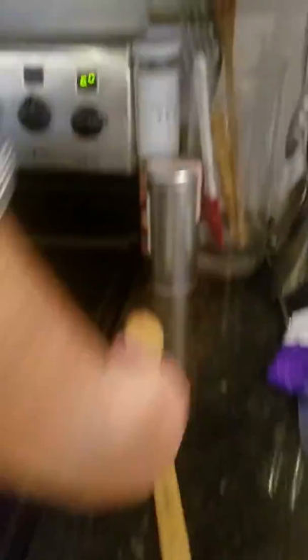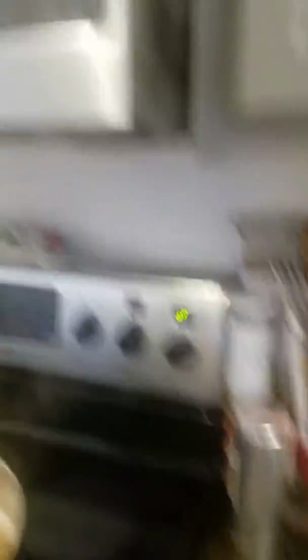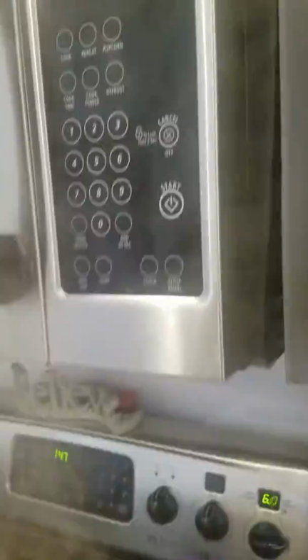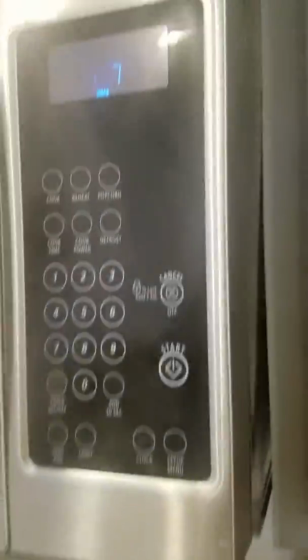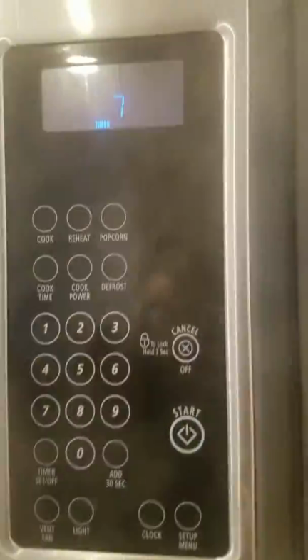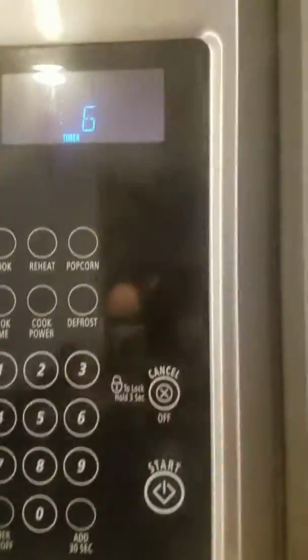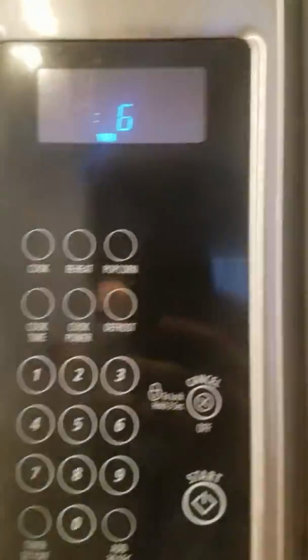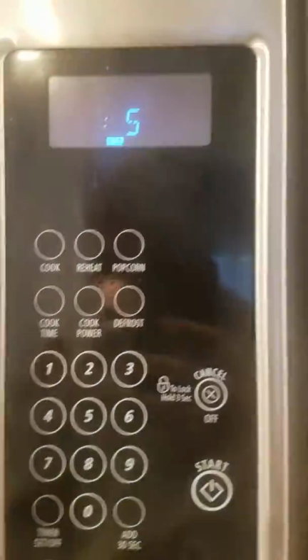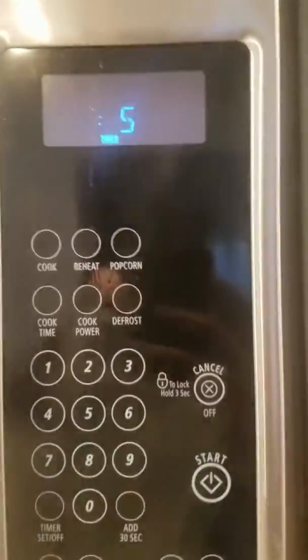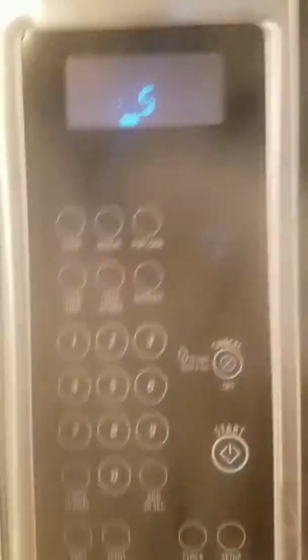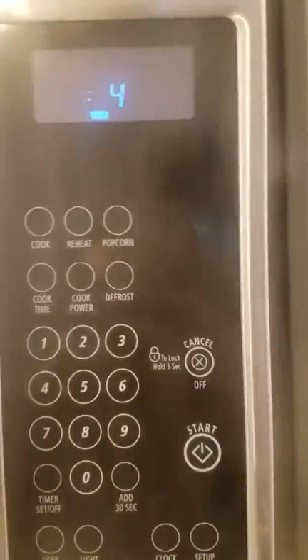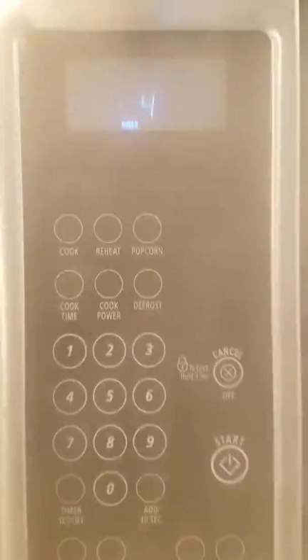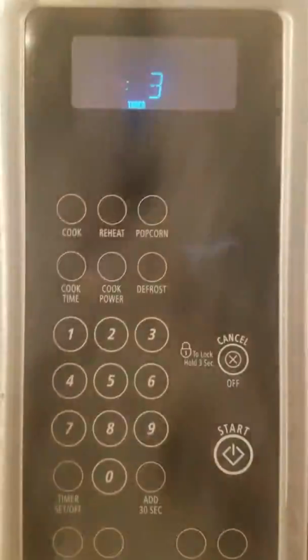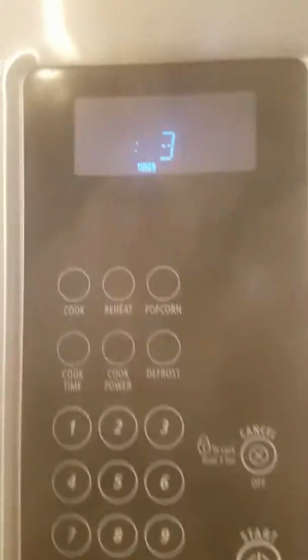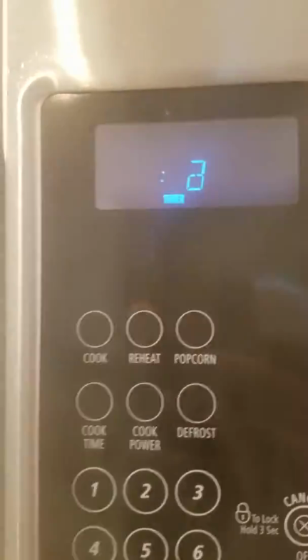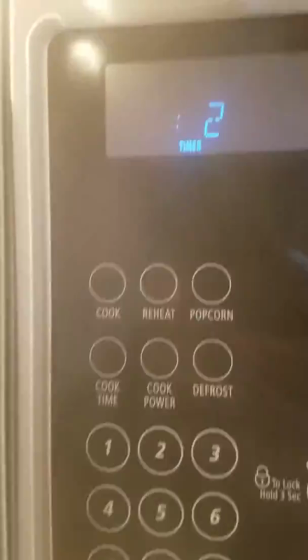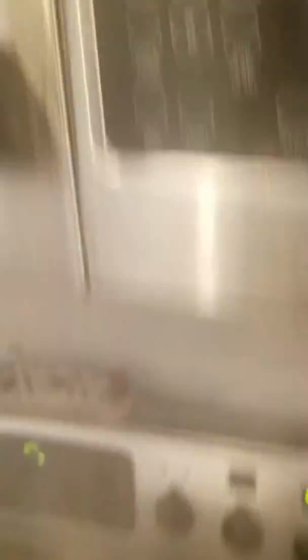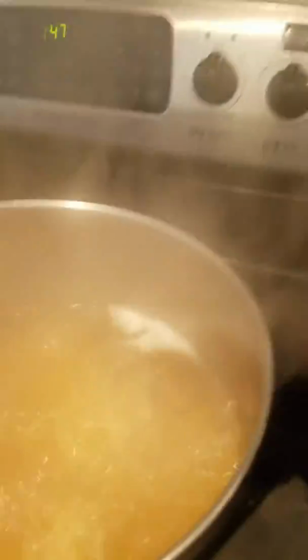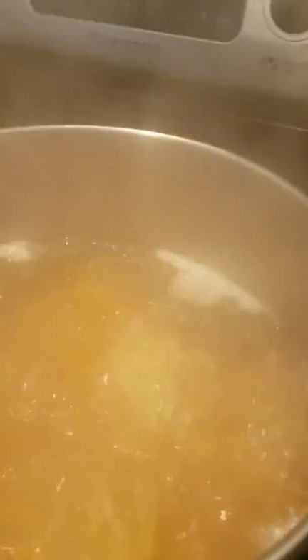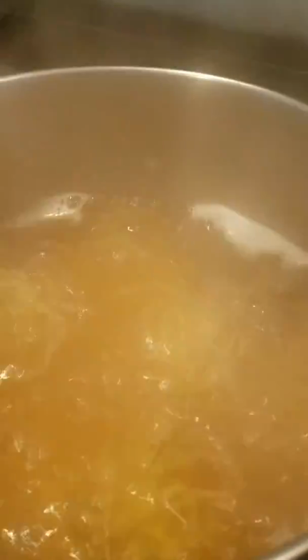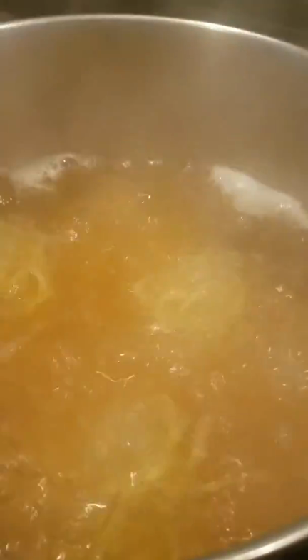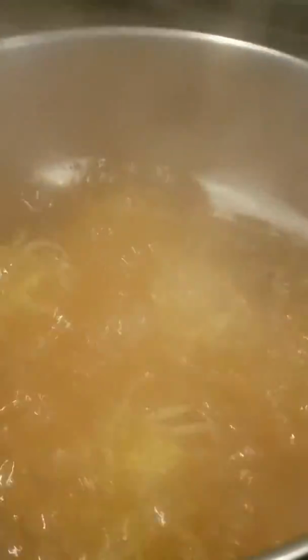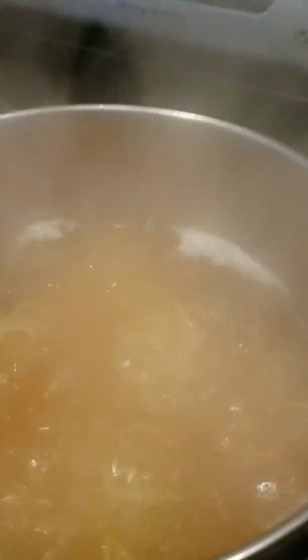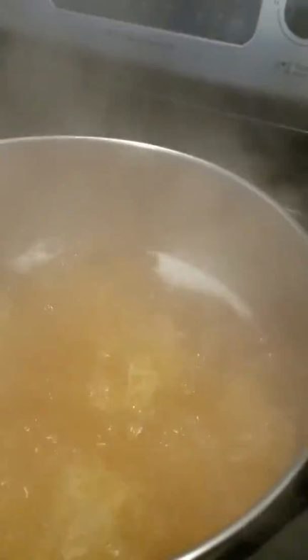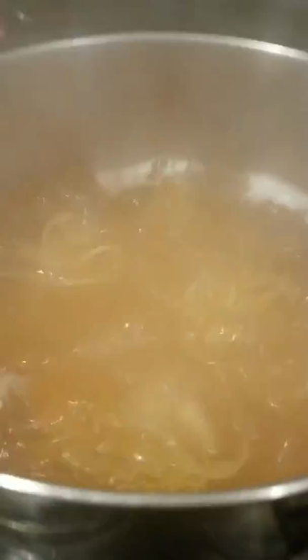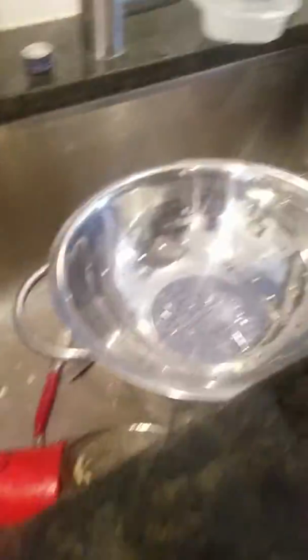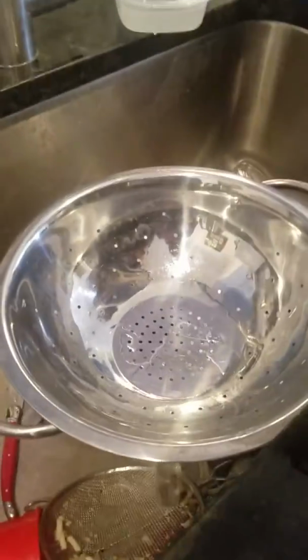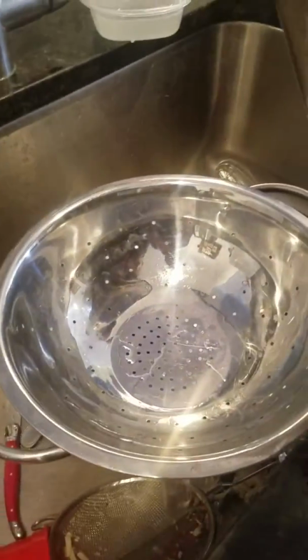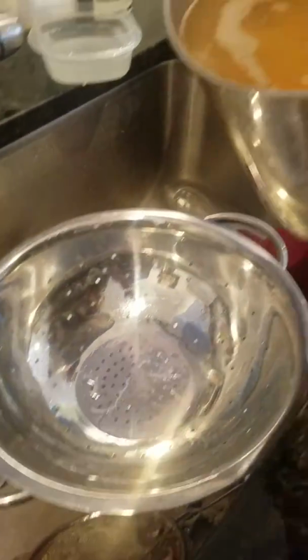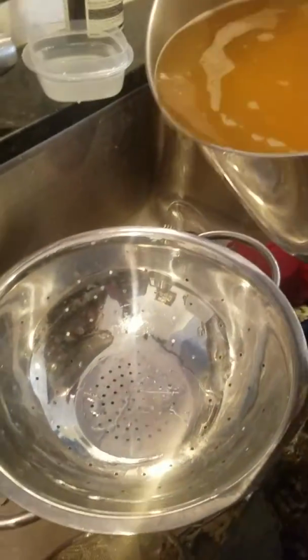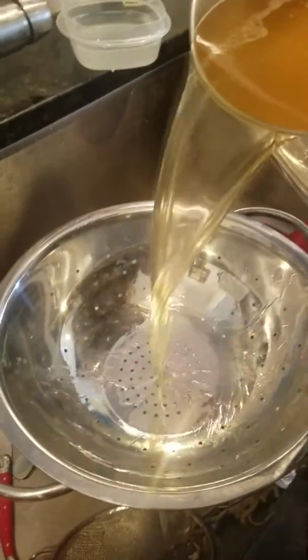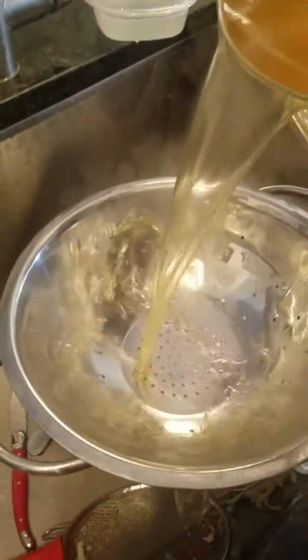So next, it should be like 7, like it should be close to done, so your noodles are ready. Then, you want to pour them down the strainer.